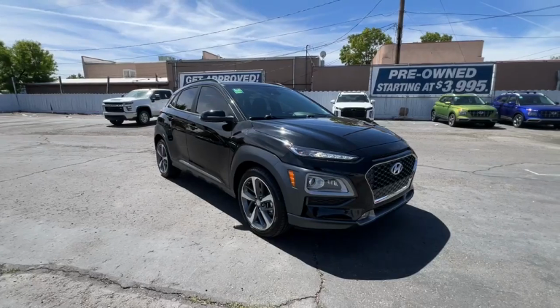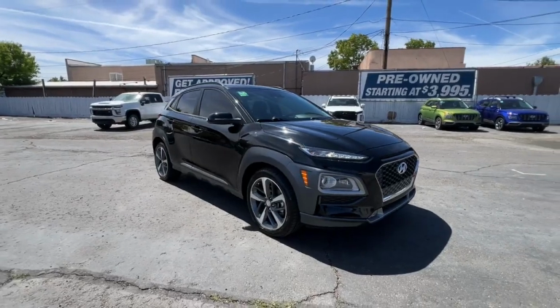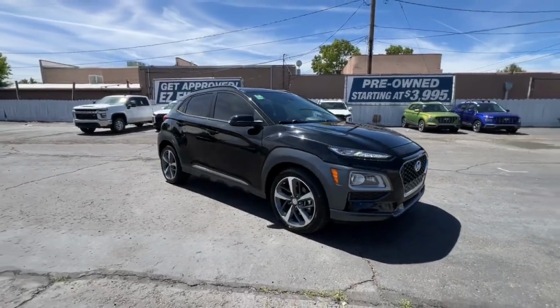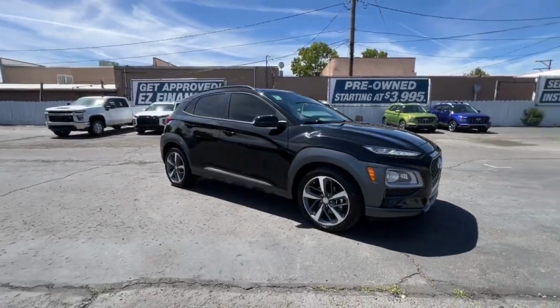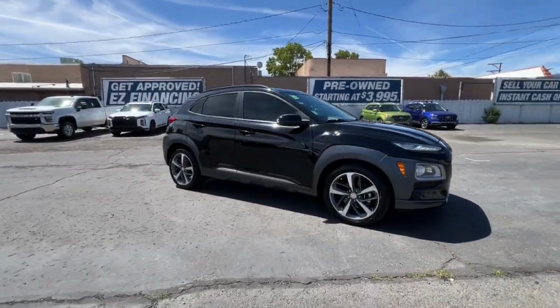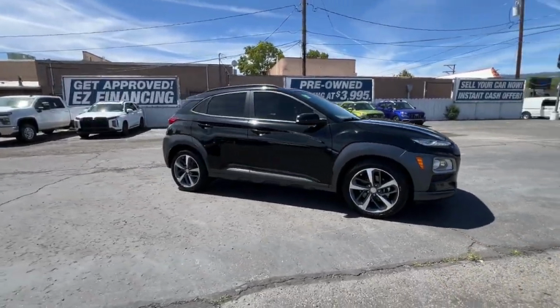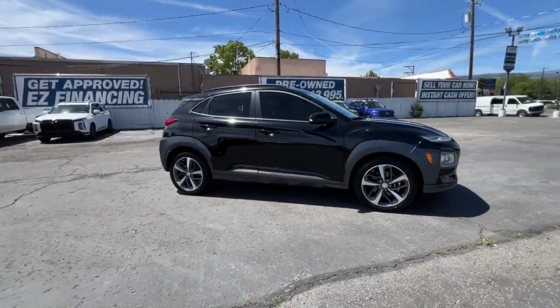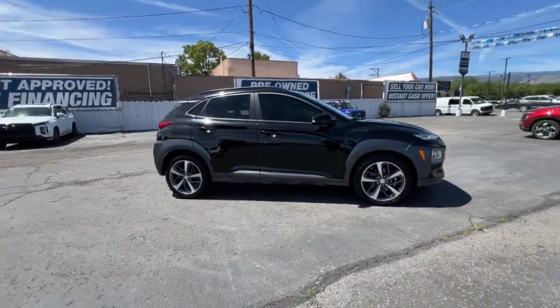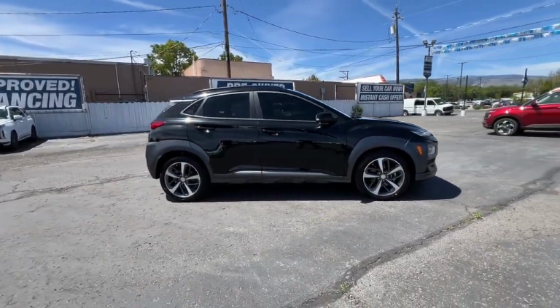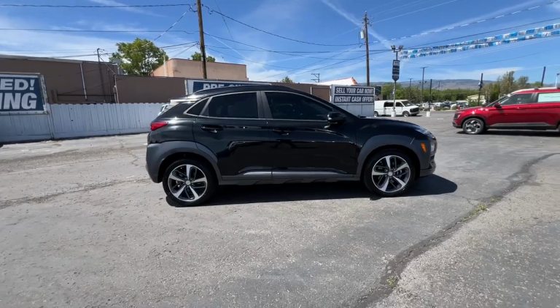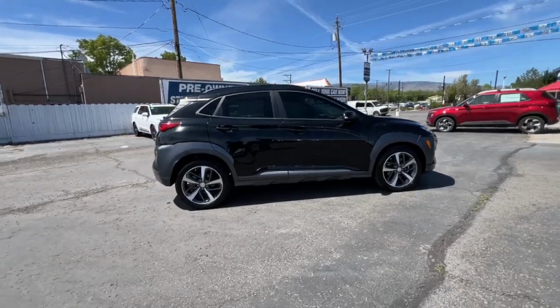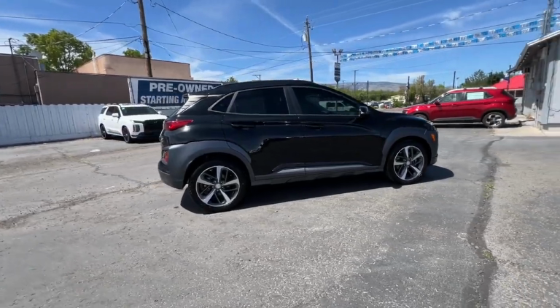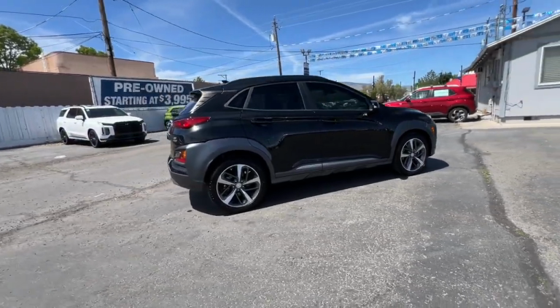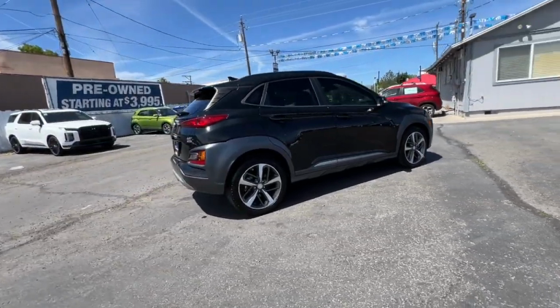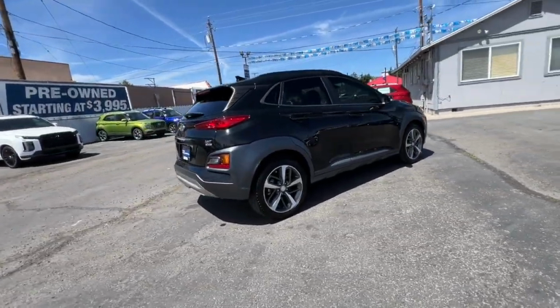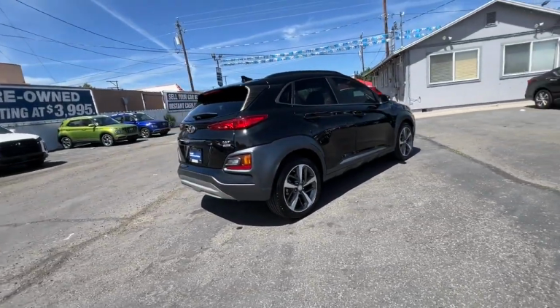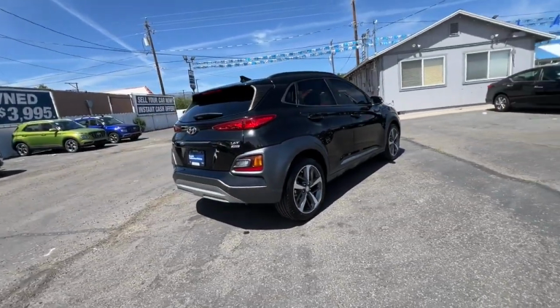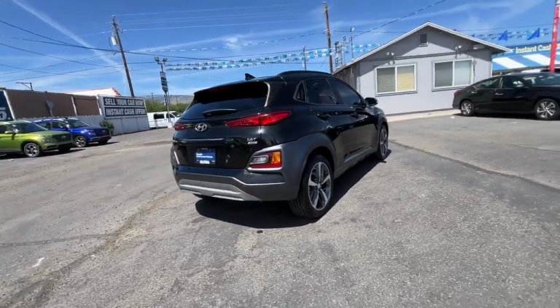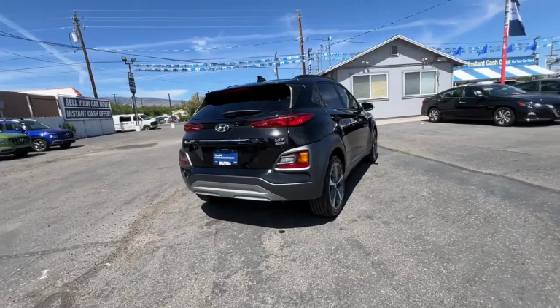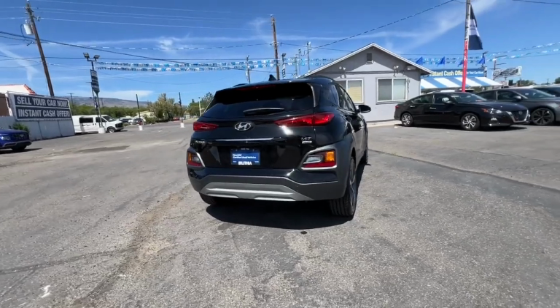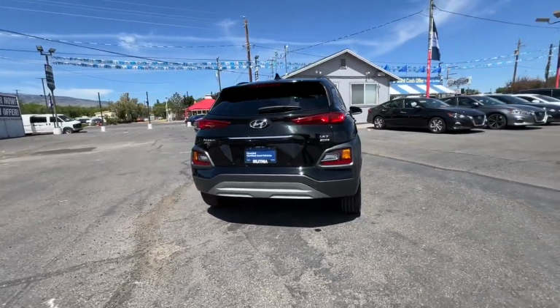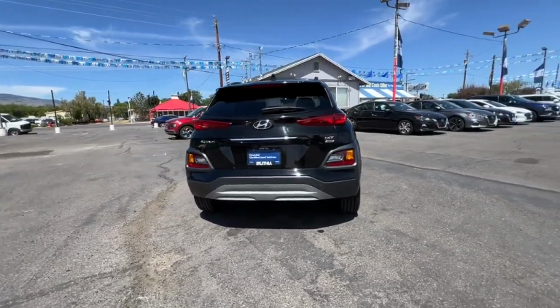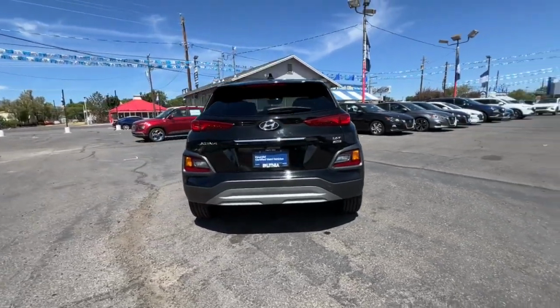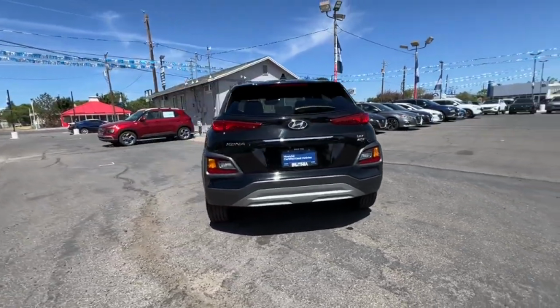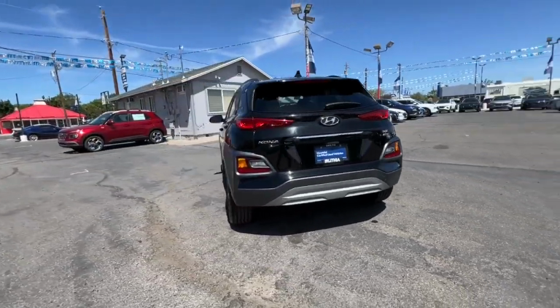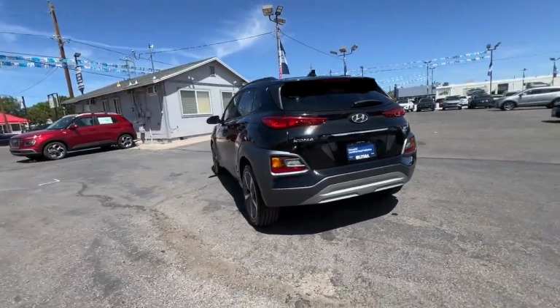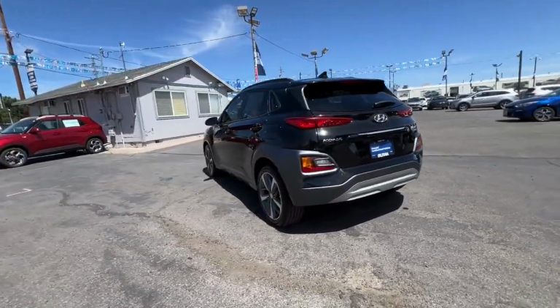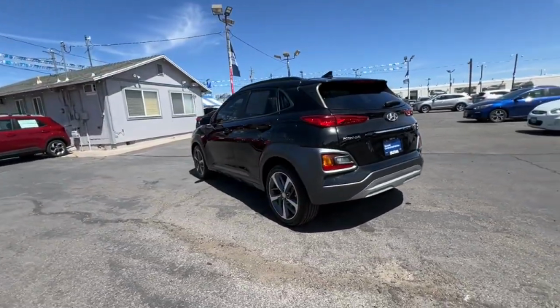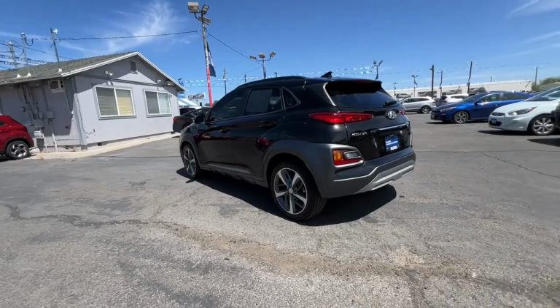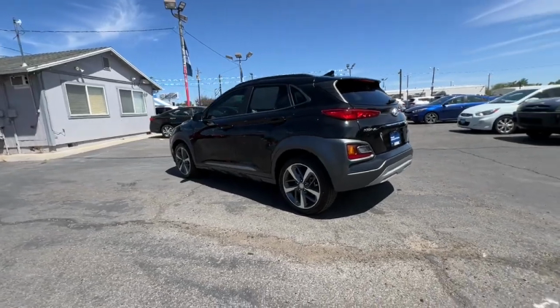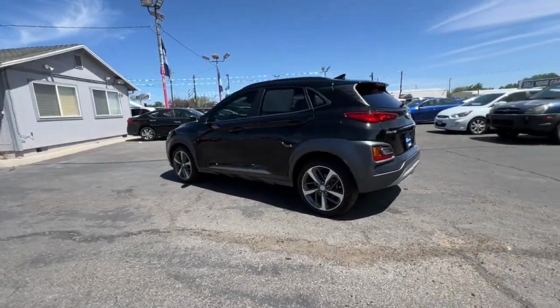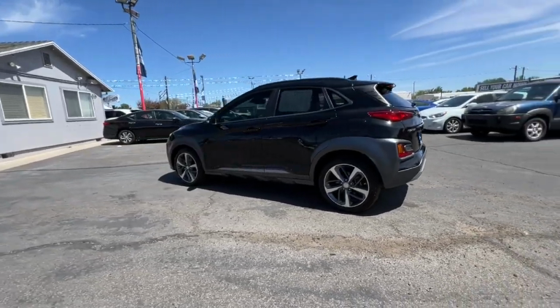Can you see yourself in the 2020 Hyundai Kona? This vehicle is an outstanding buy with fewer than 20,000 miles on the odometer. Infuse every drive with a fresh sense of fun in this spirited and tech-savvy Kona.